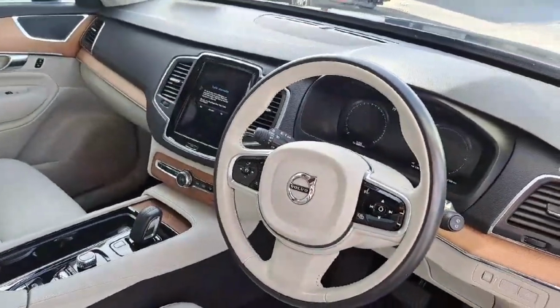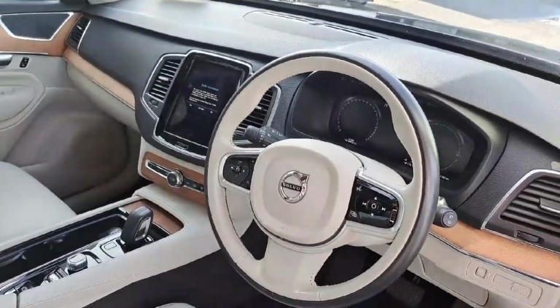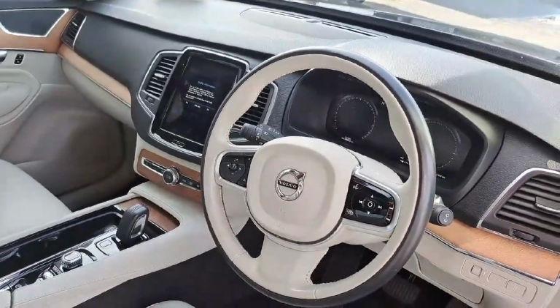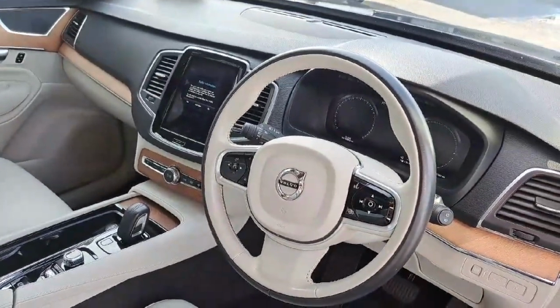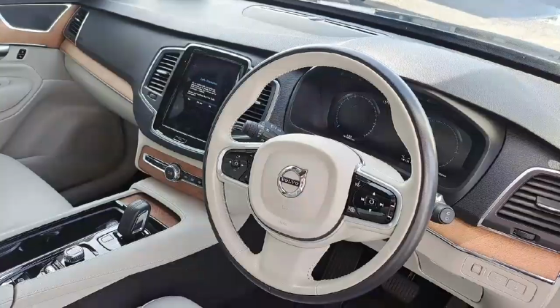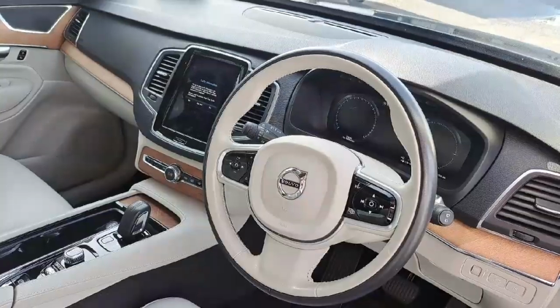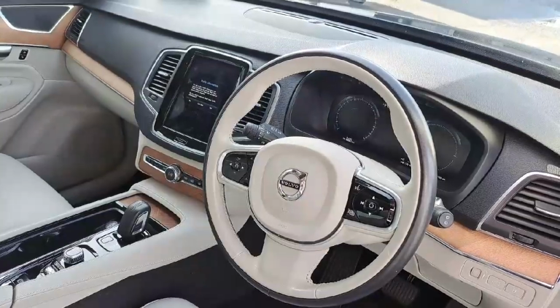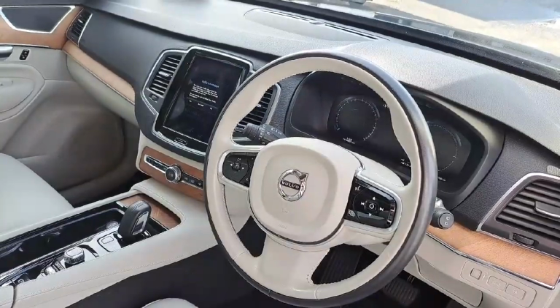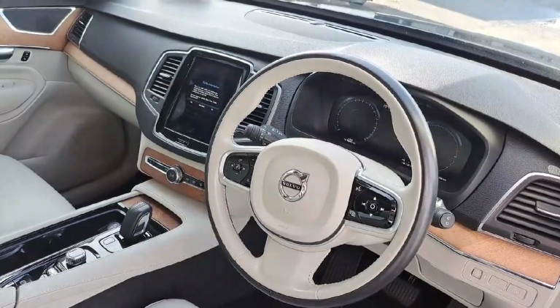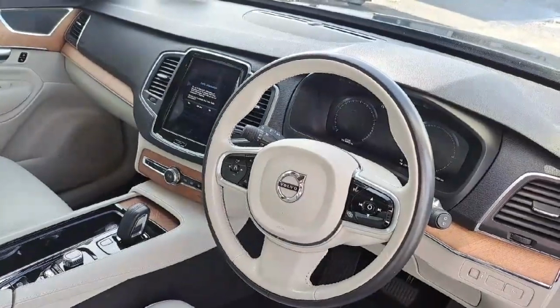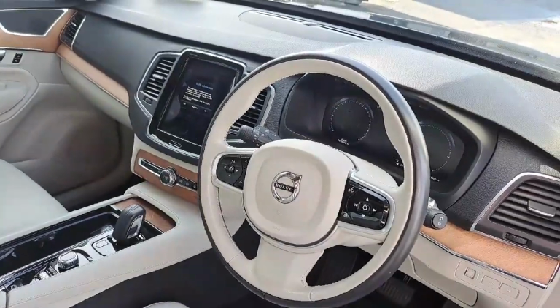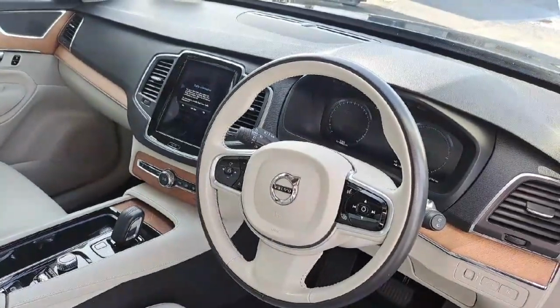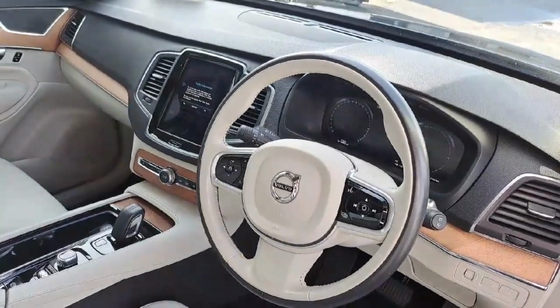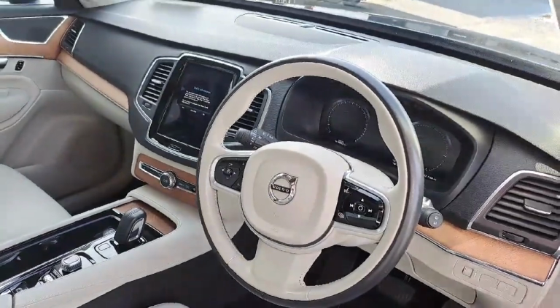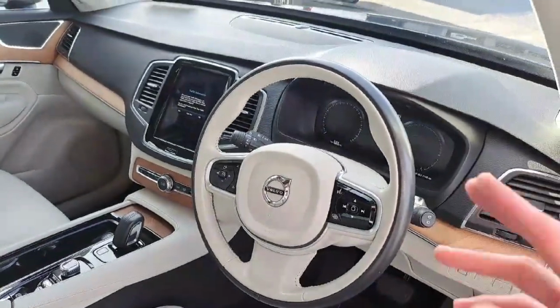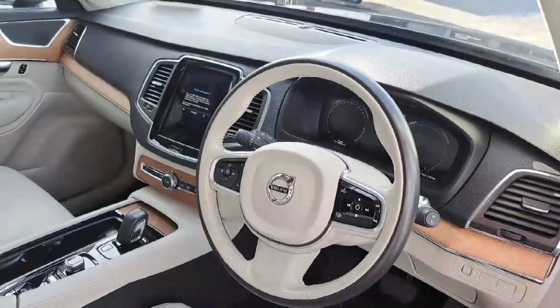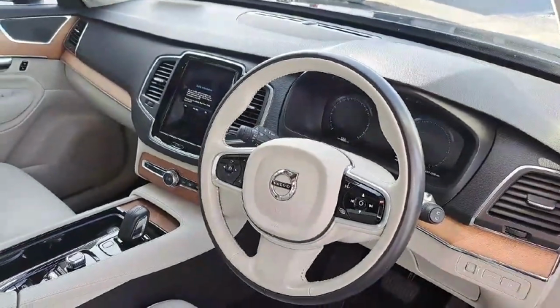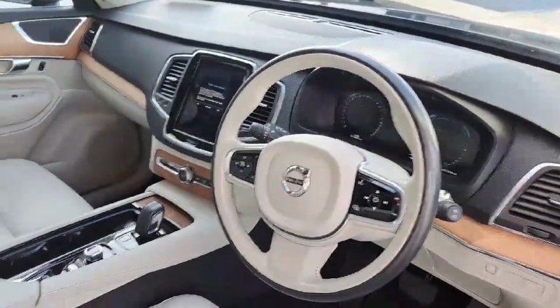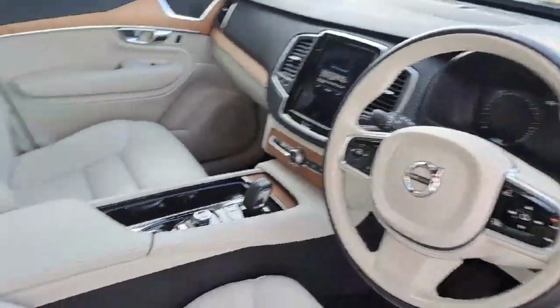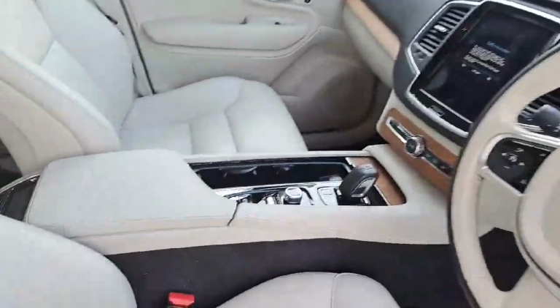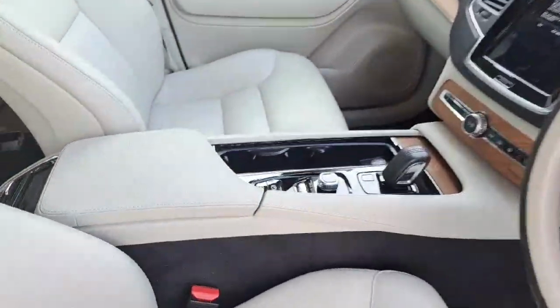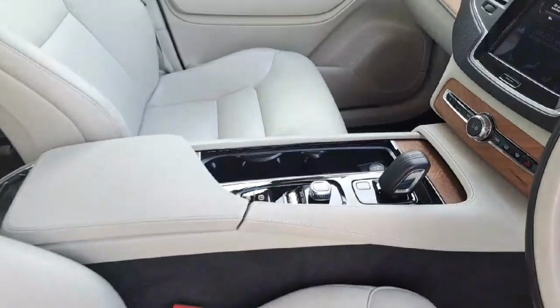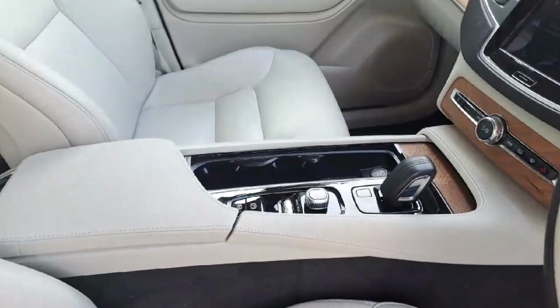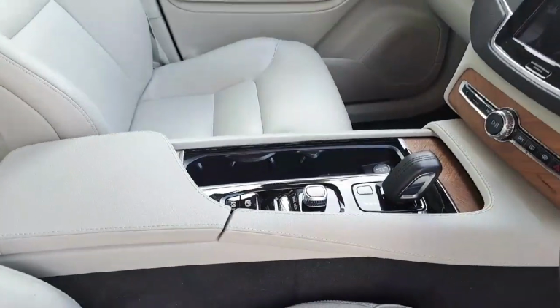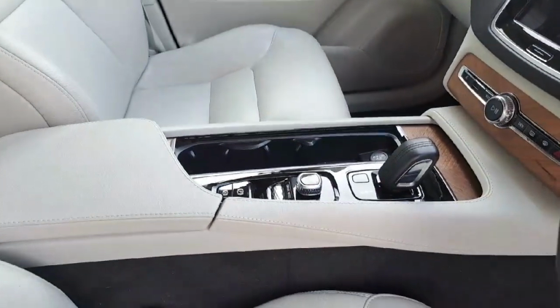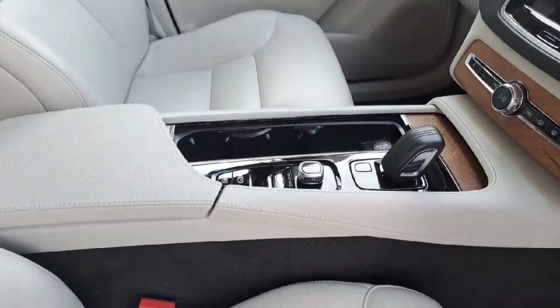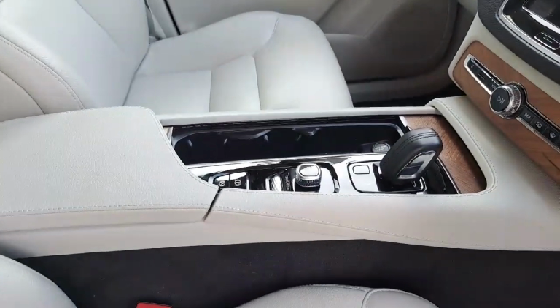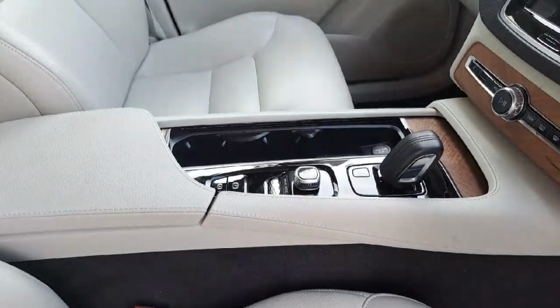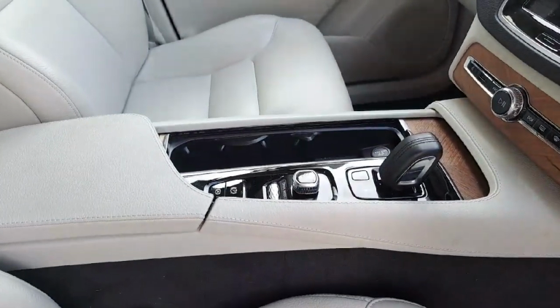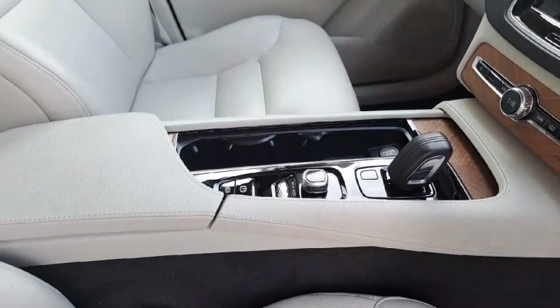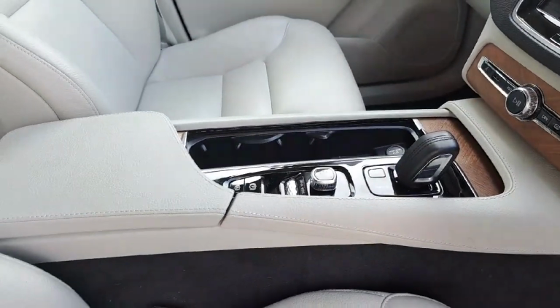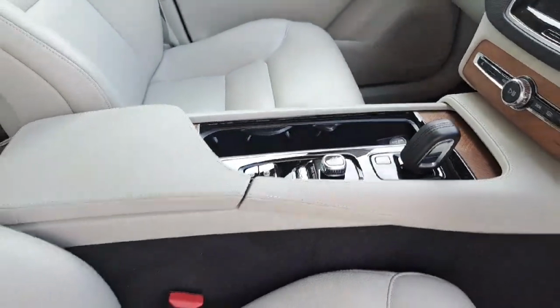The mileage on this car is just touching 32,000km and it has one previous owner. It's a geartronic start-stop automatic device.